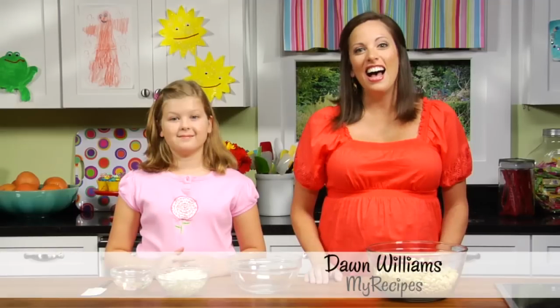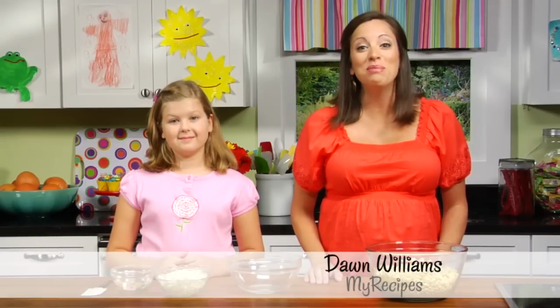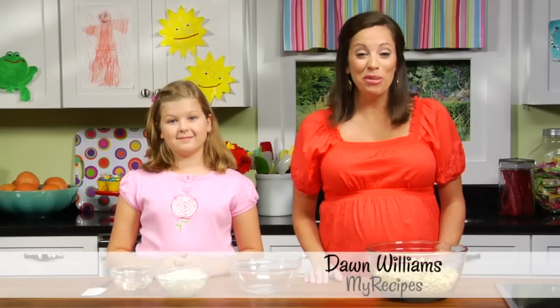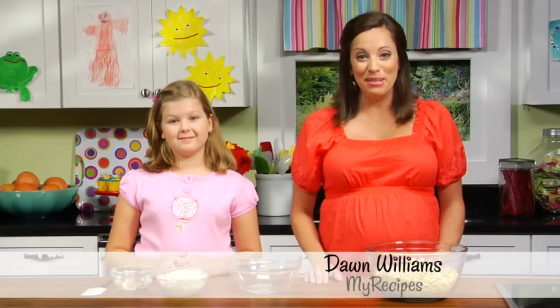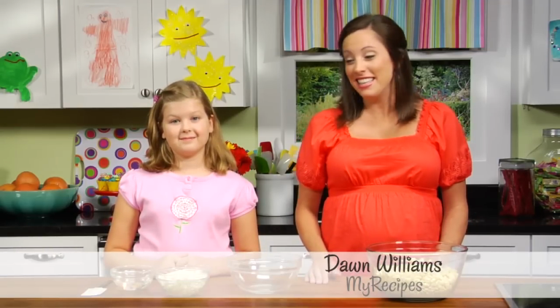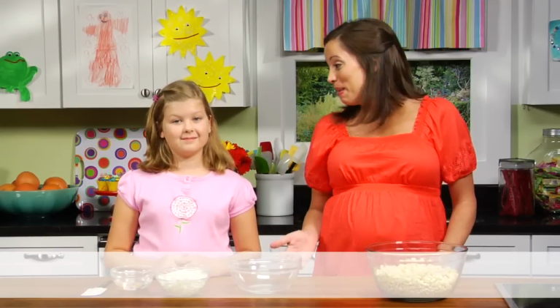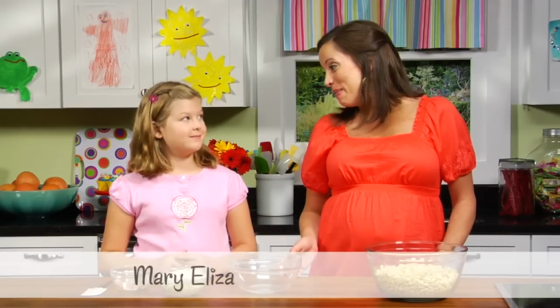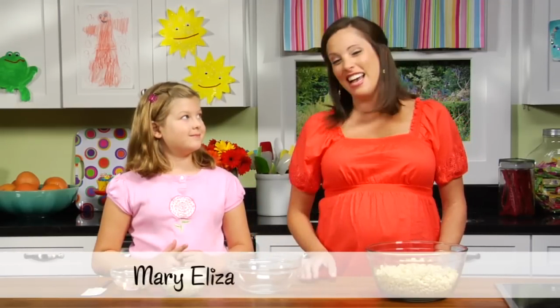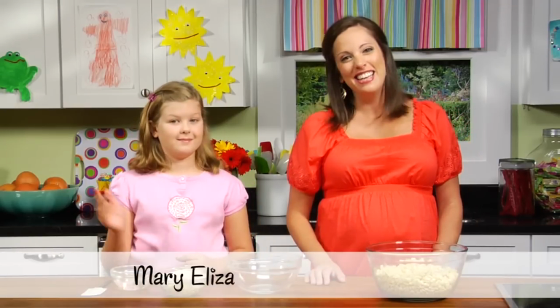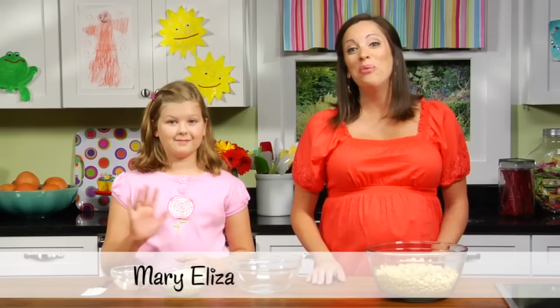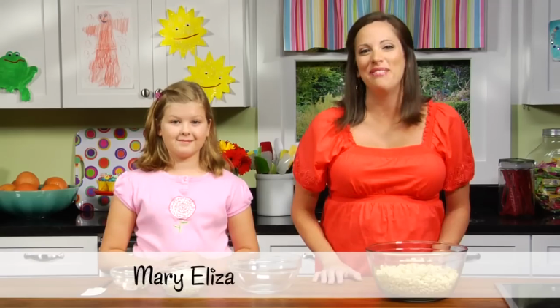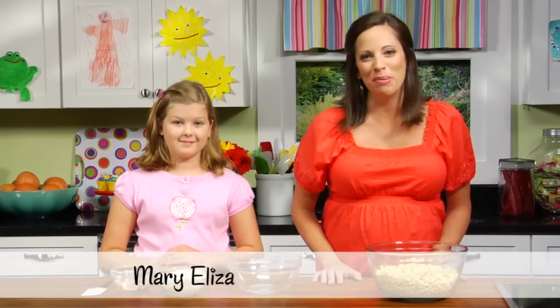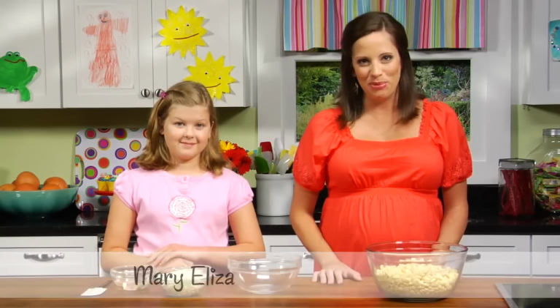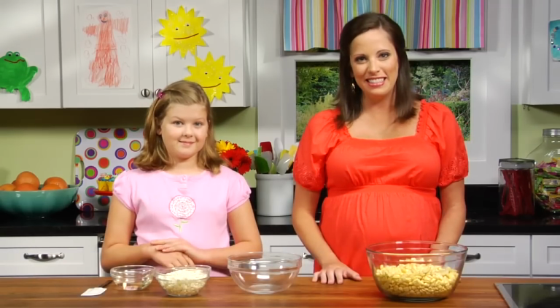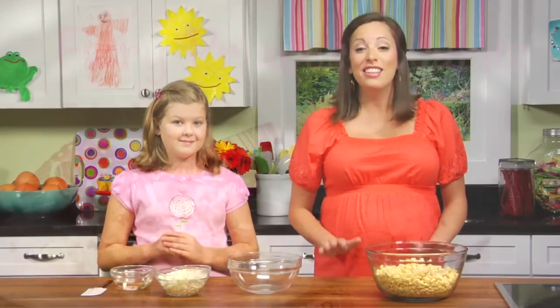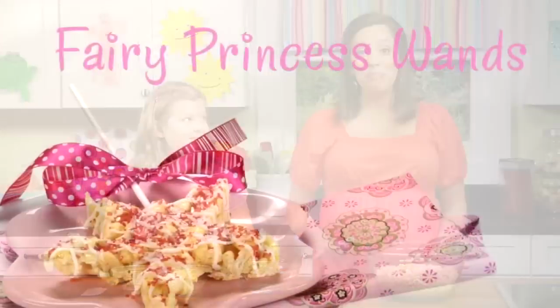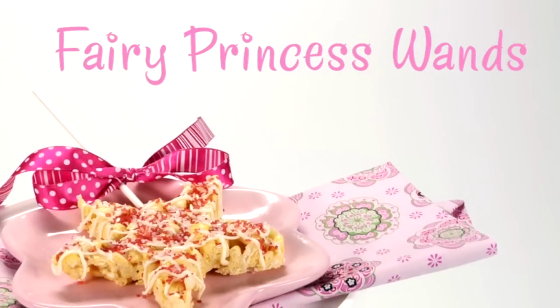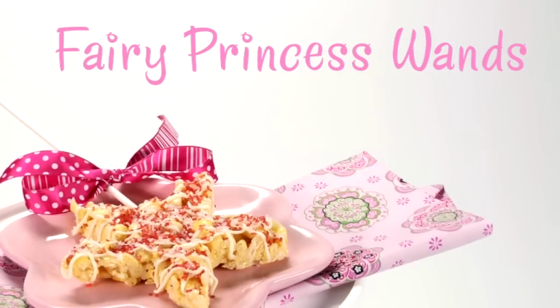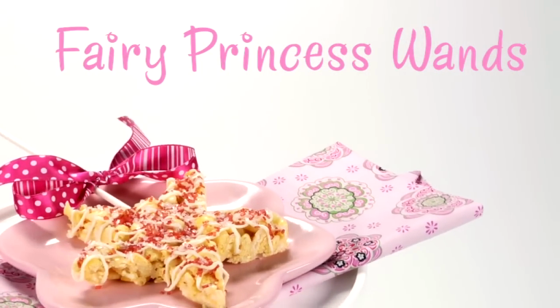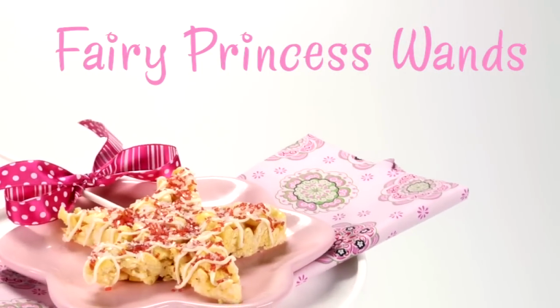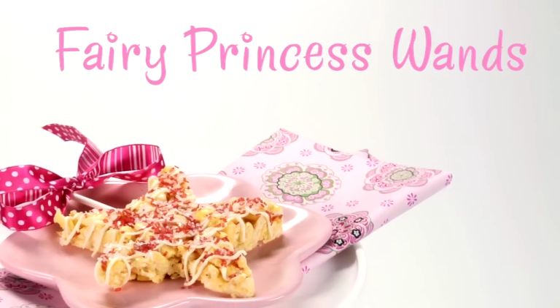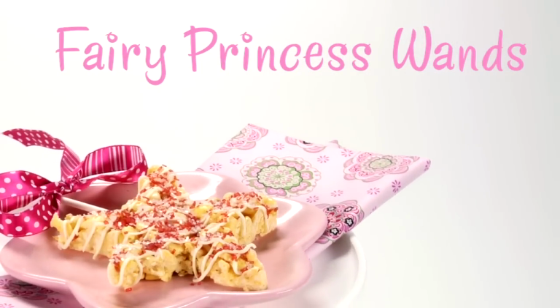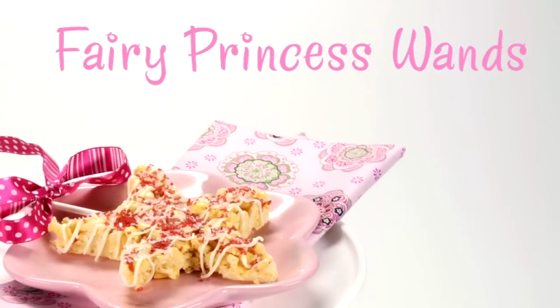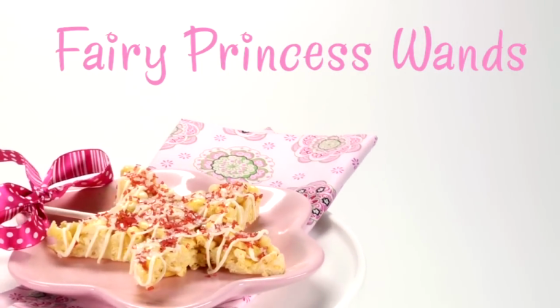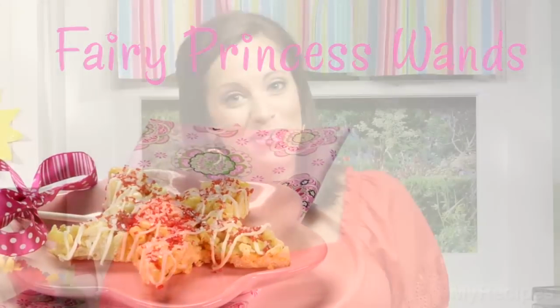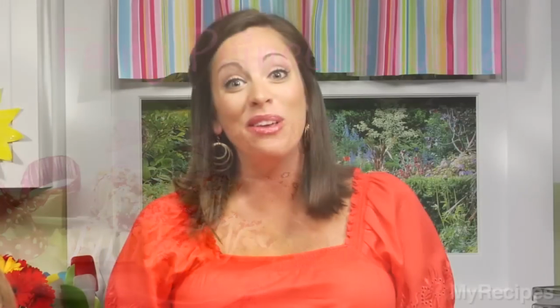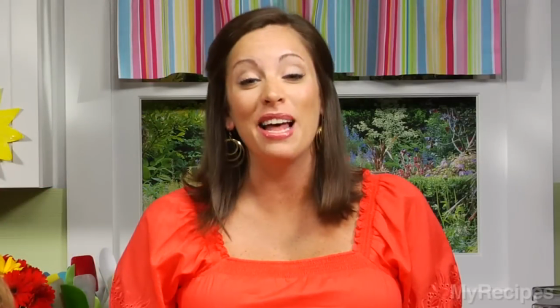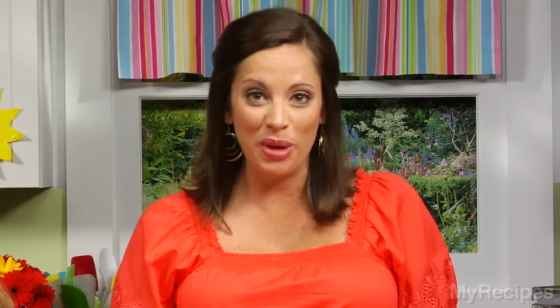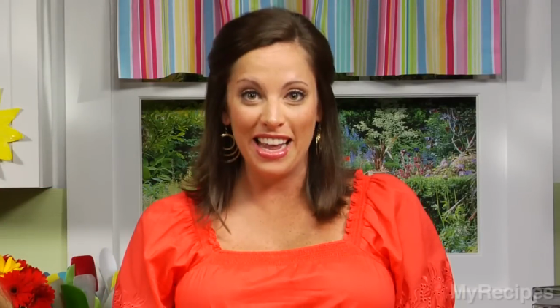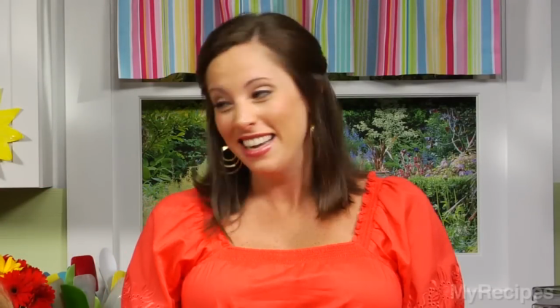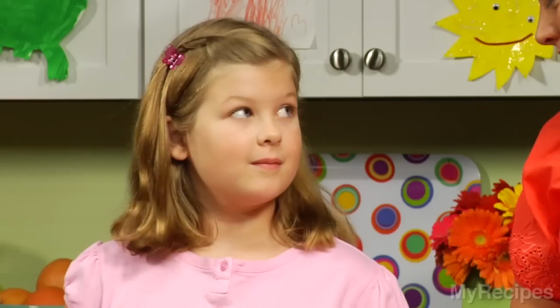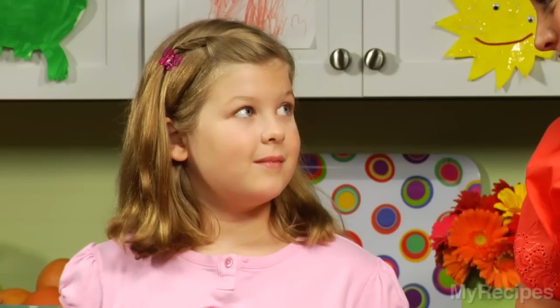Hi, I'm Dawn with My Recipes, and this is my friend Mary Eliza, and we're making Fairy Princess Wands. This recipe takes your everyday cereal and turns it into a special treat. Best of all, you can make it up to a week in advance. Are you ready to get started?